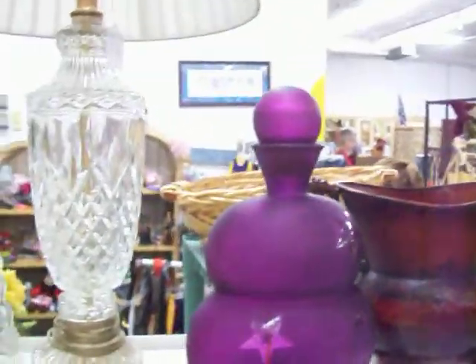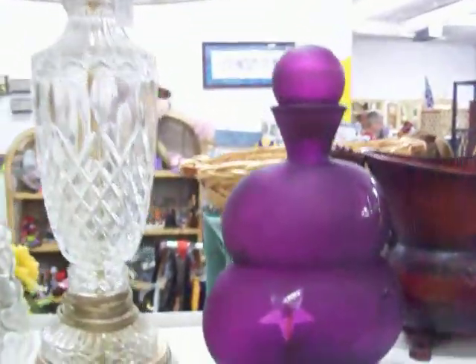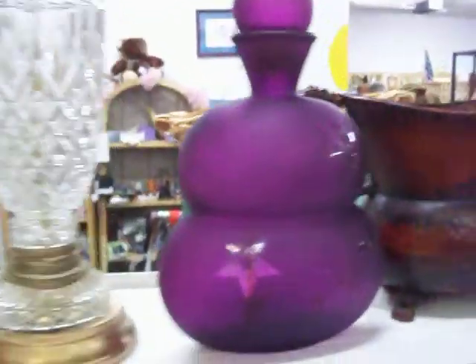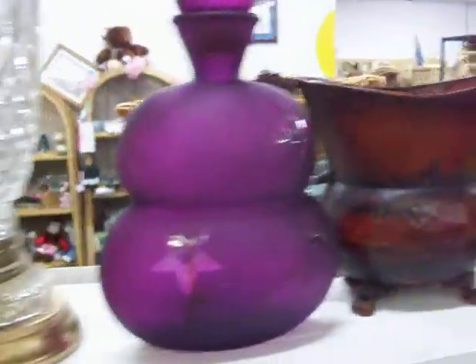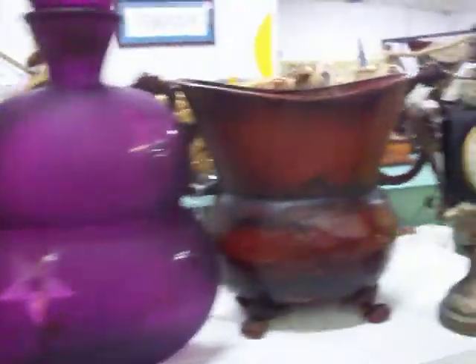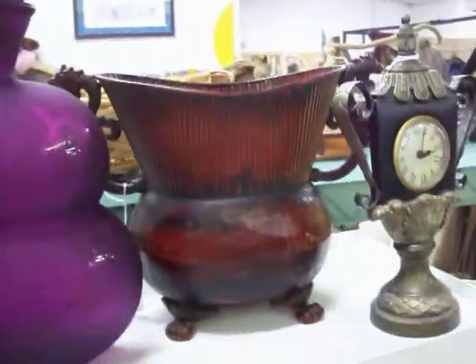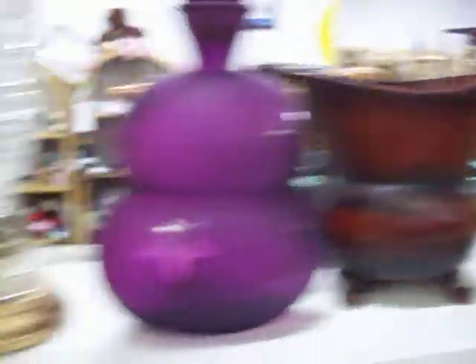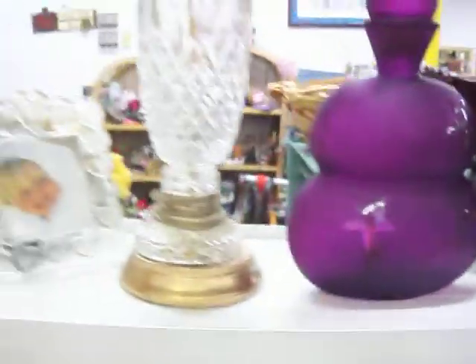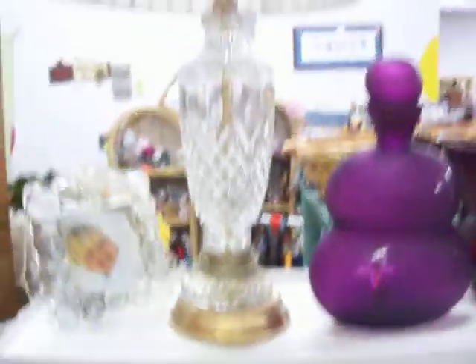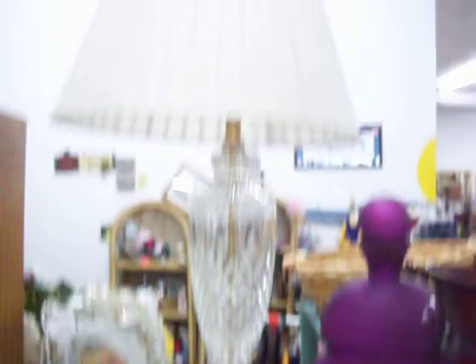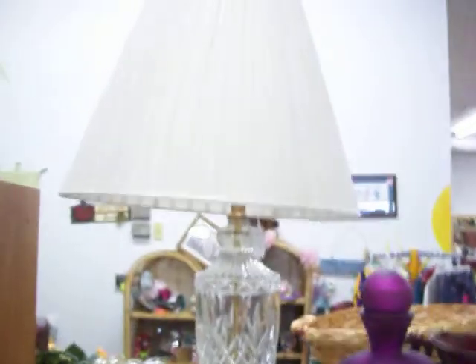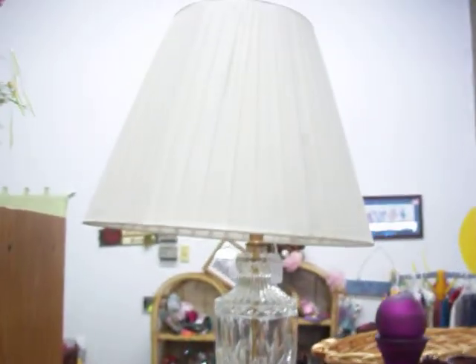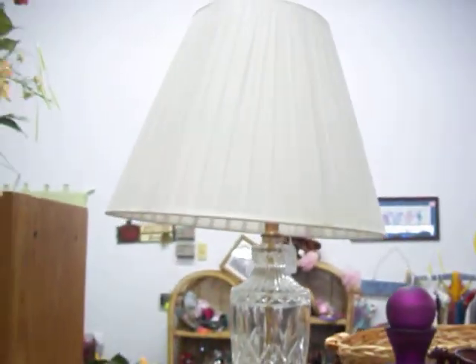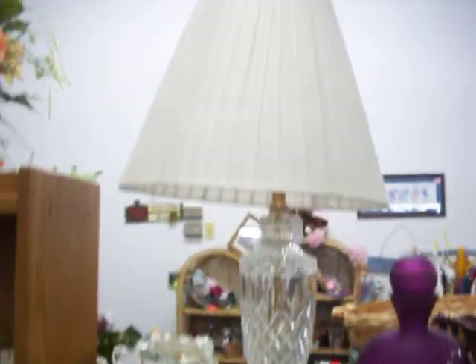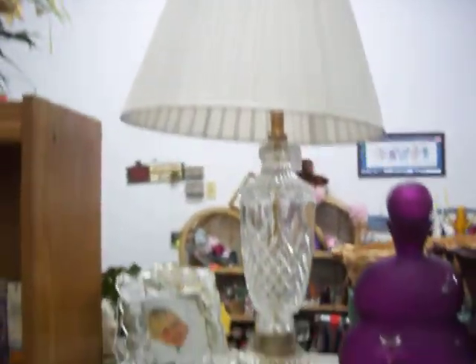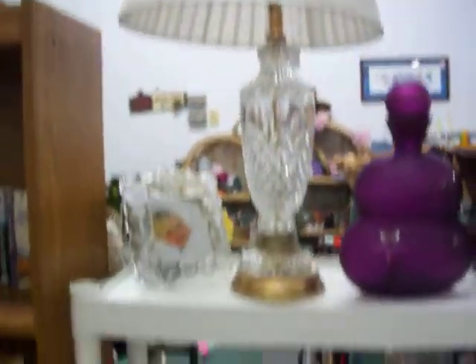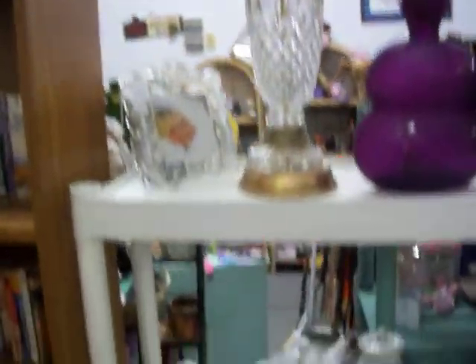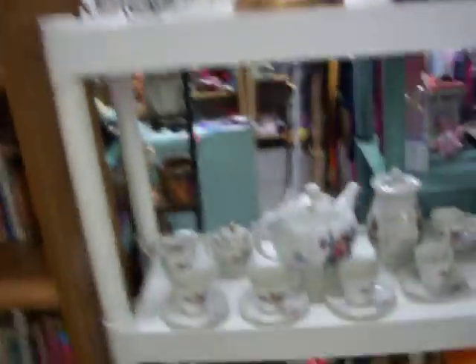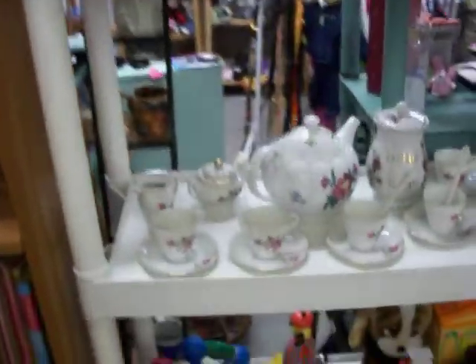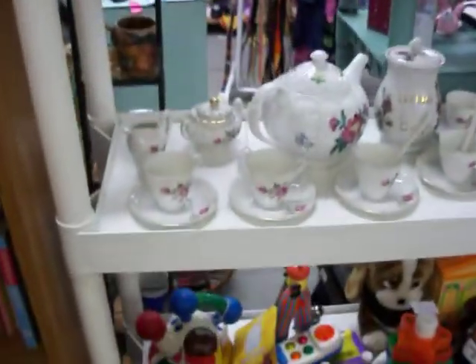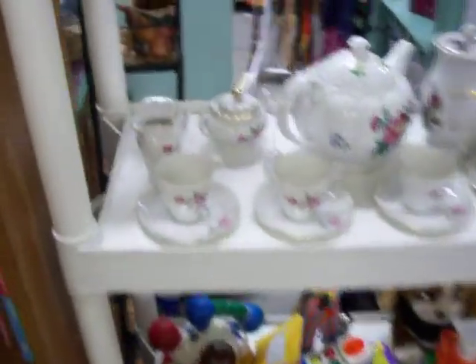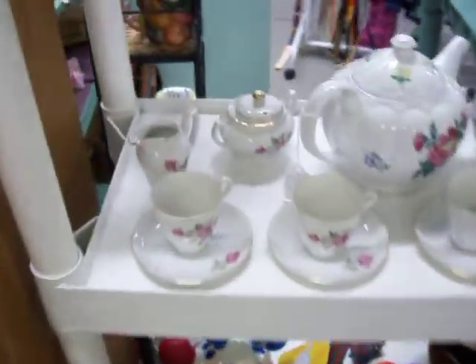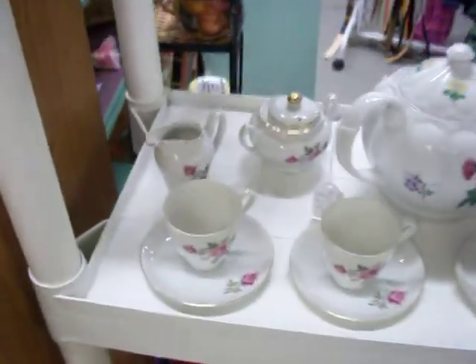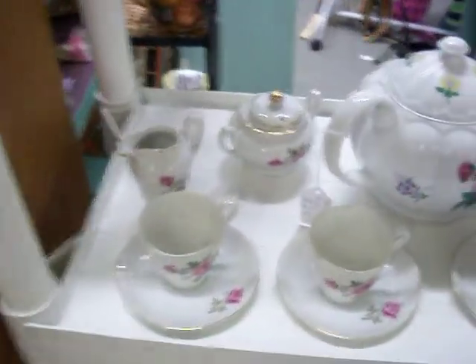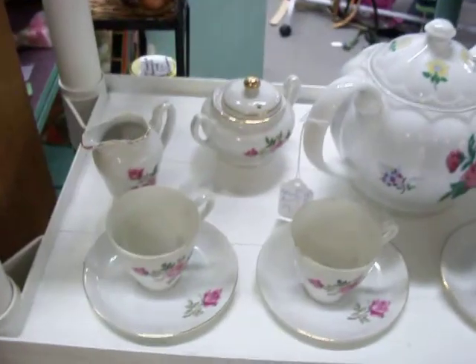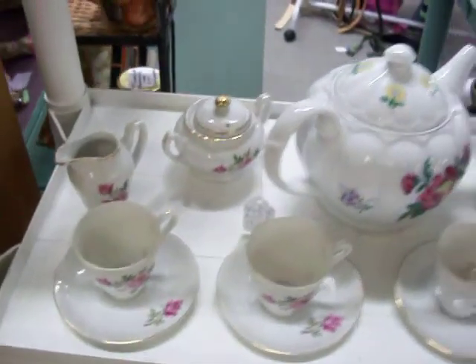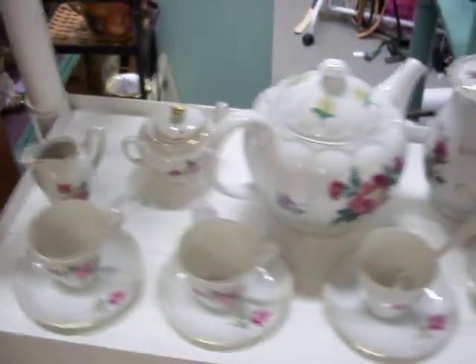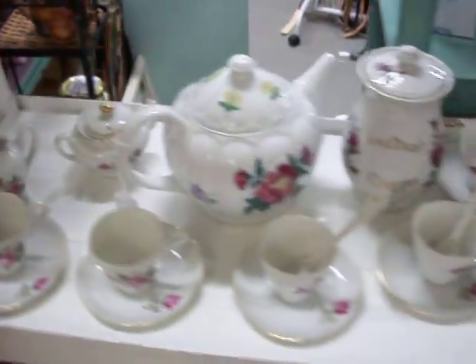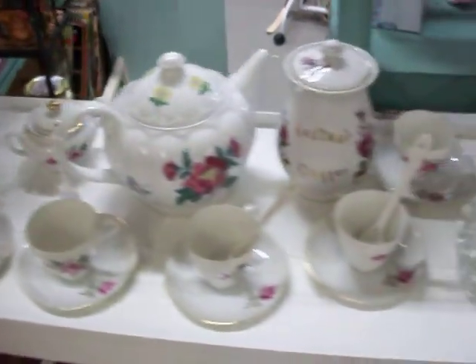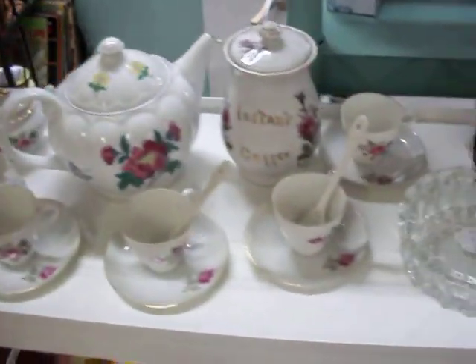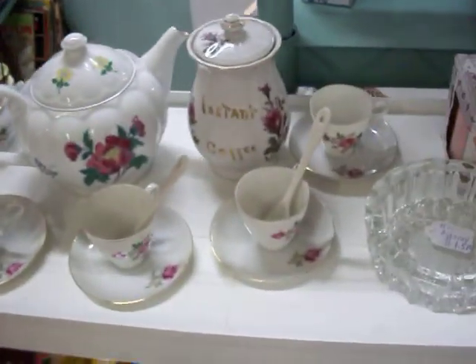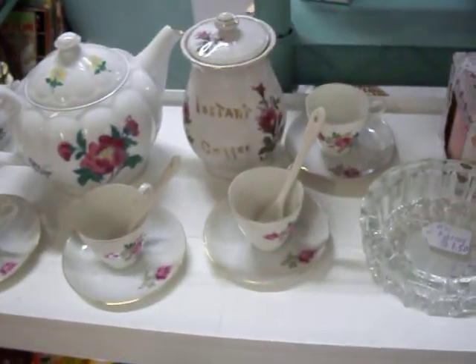Purple jar right there is $12.50. Got $20.00 on this glass lamp. Got this 16 piece tea set right here for $25.00.